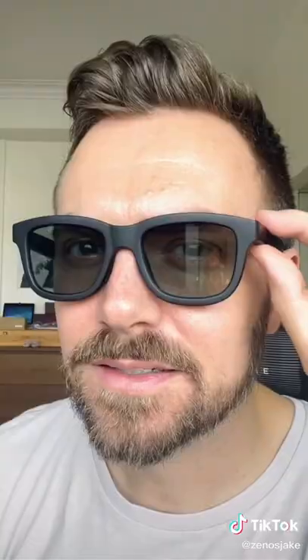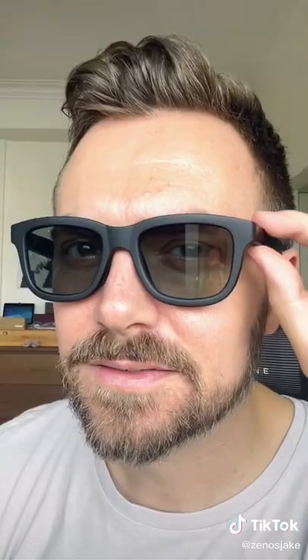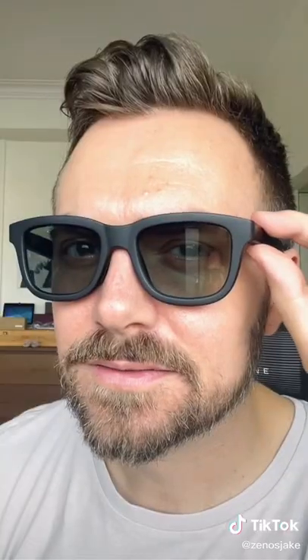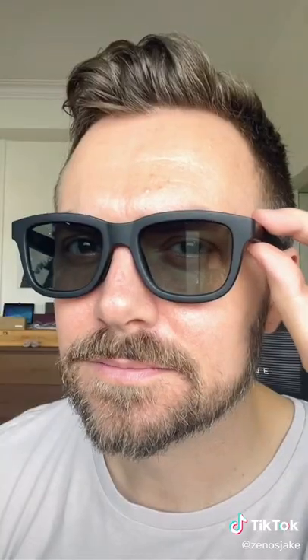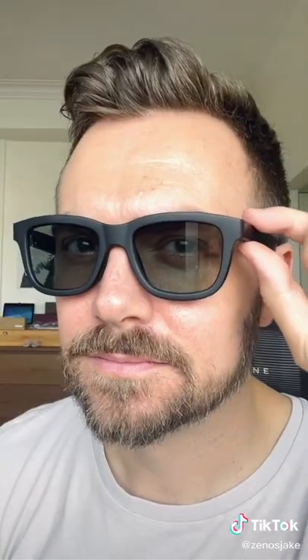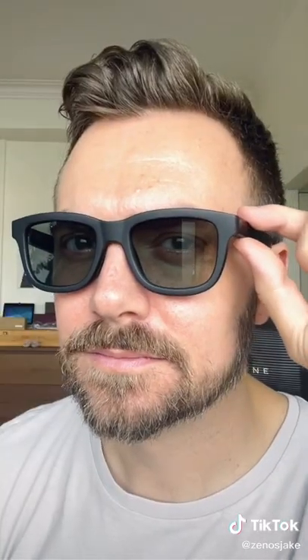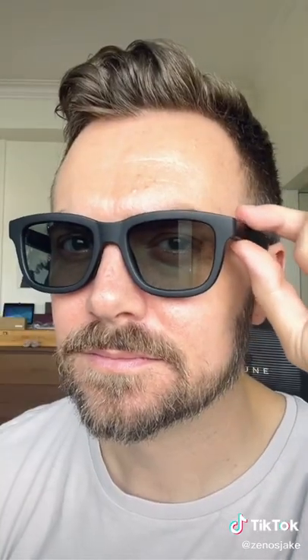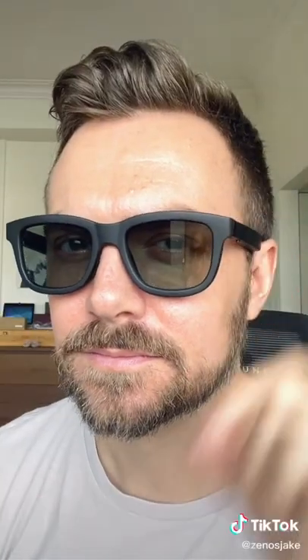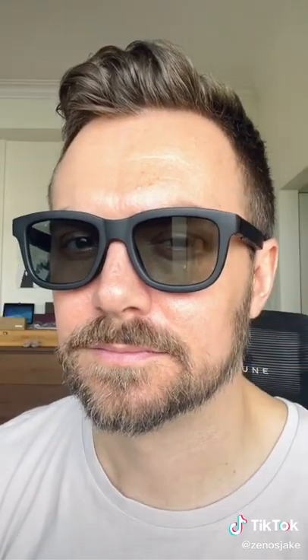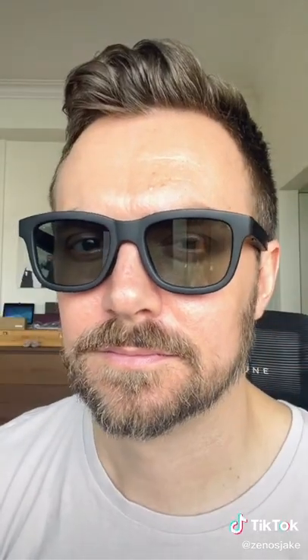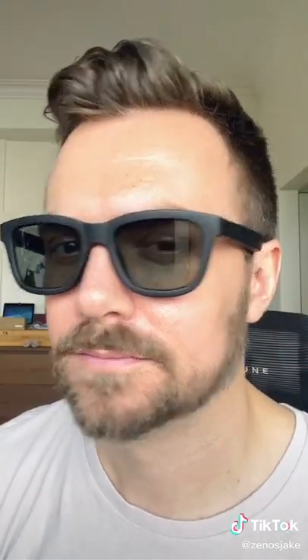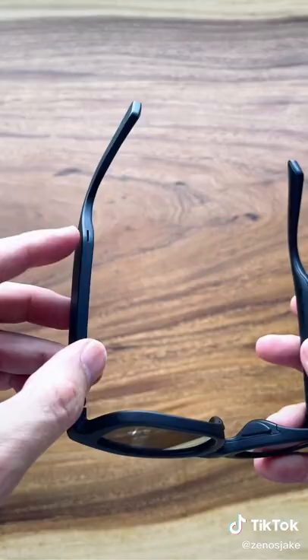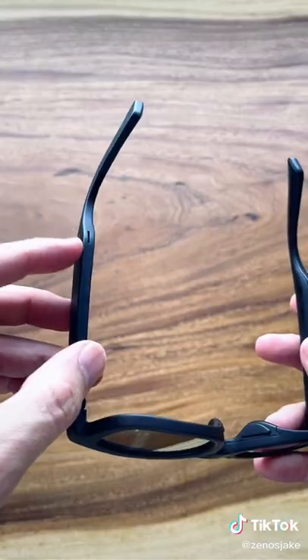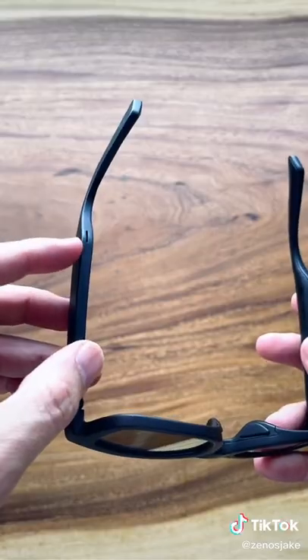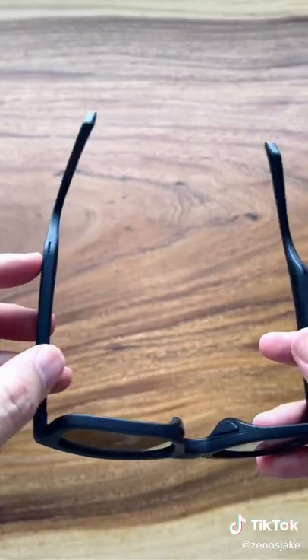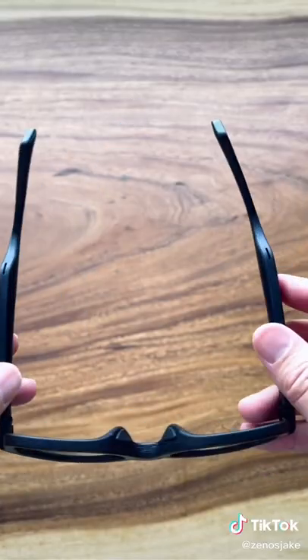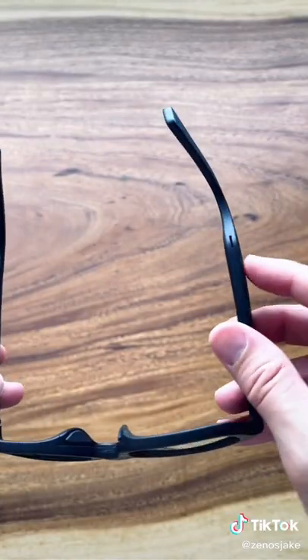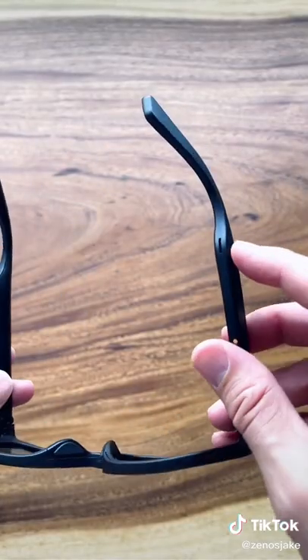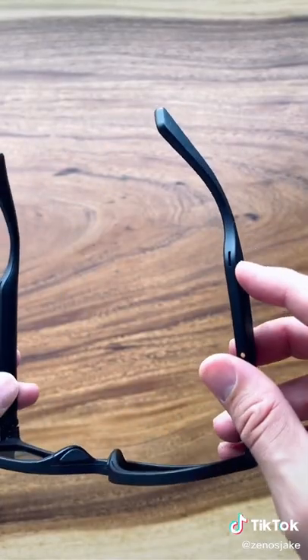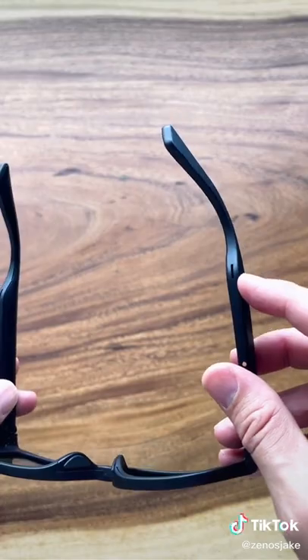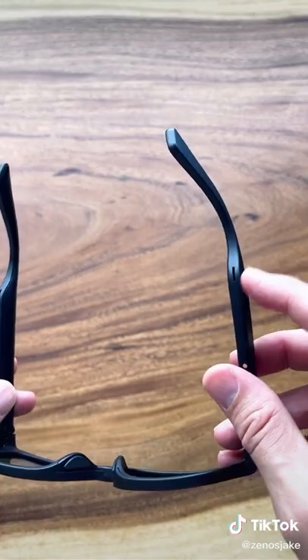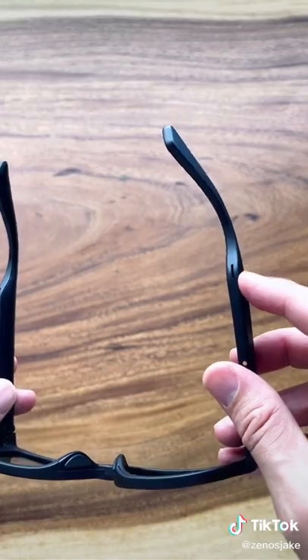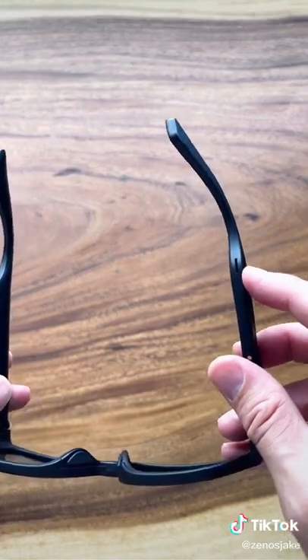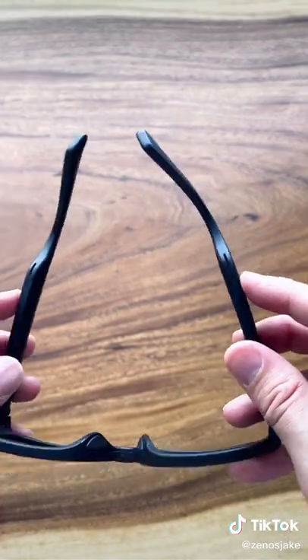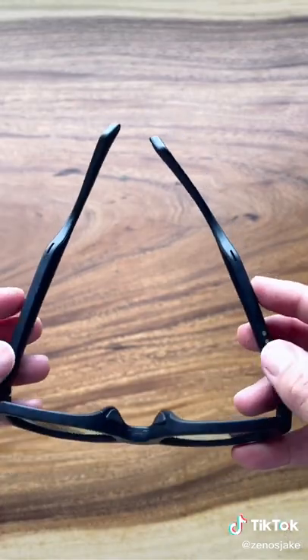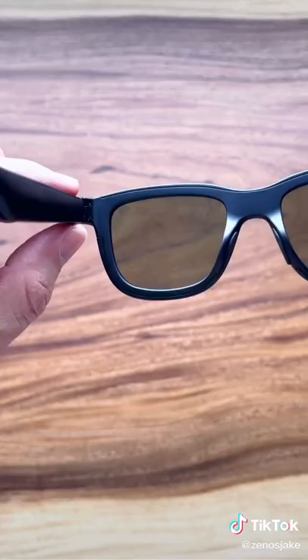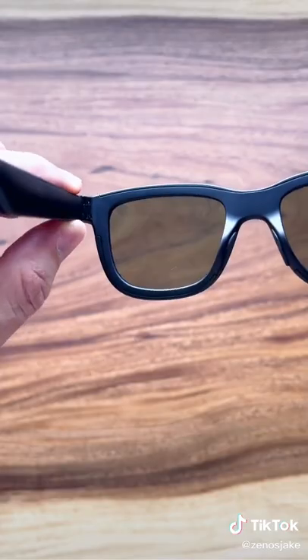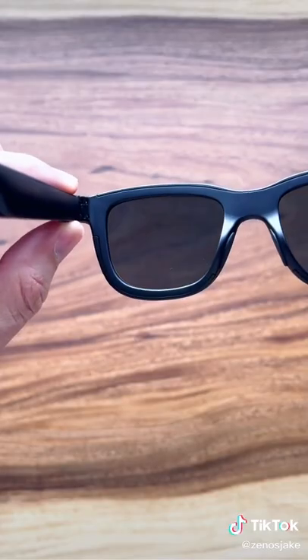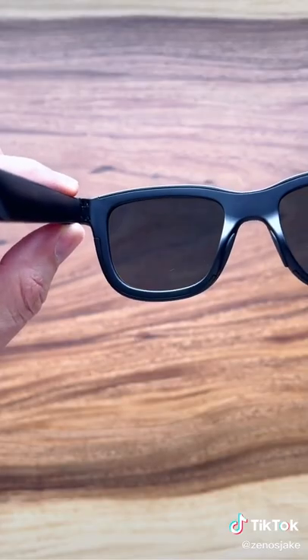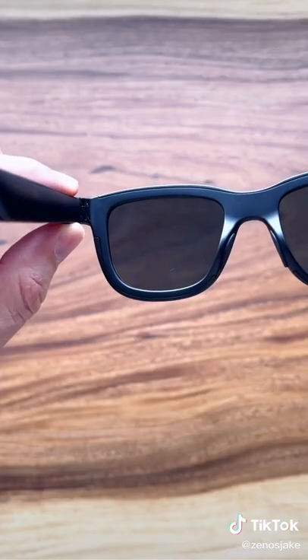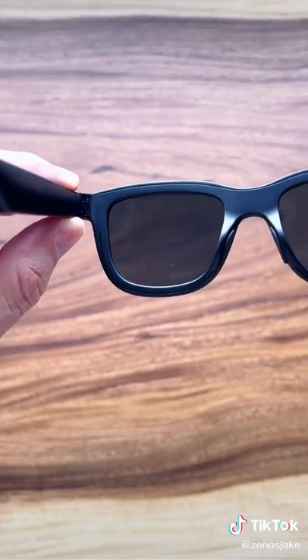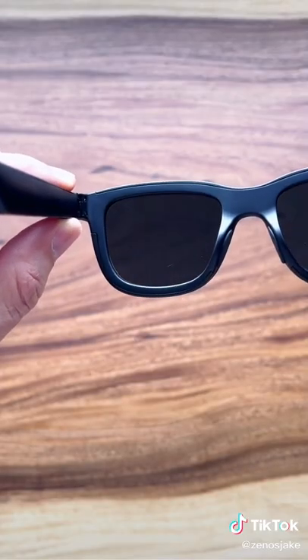There's two buttons on the glasses that control the functions. The right is for music control, which plays out of these speaker ports. The left is for tint control.